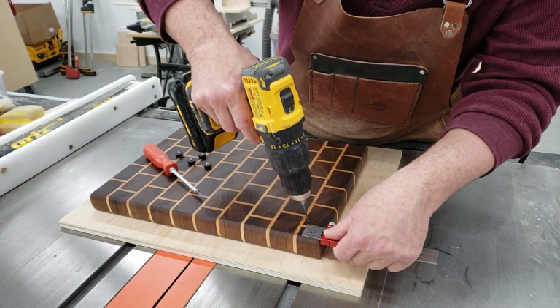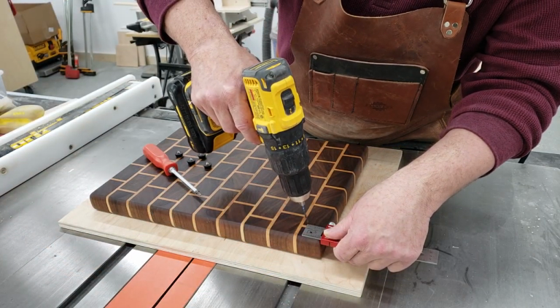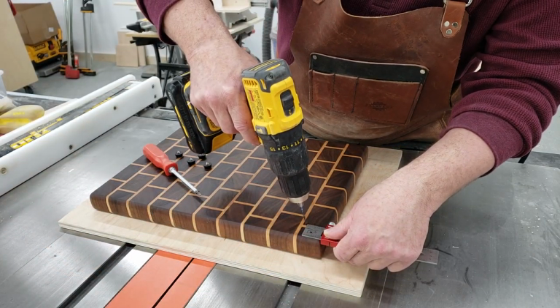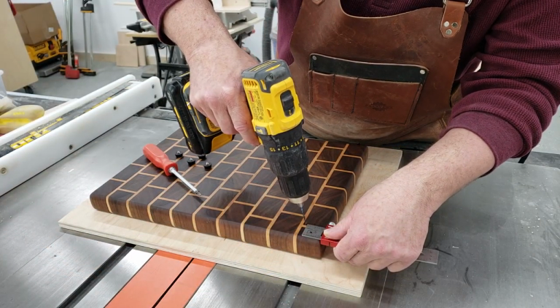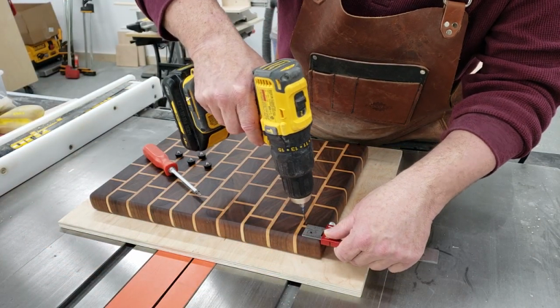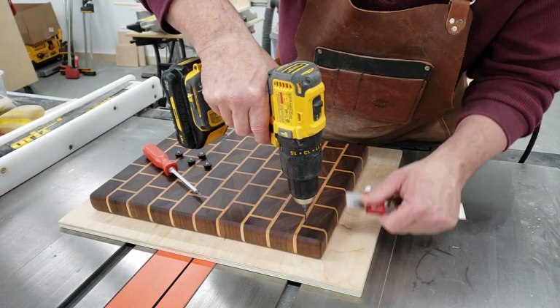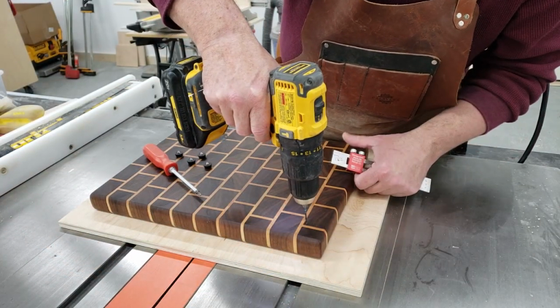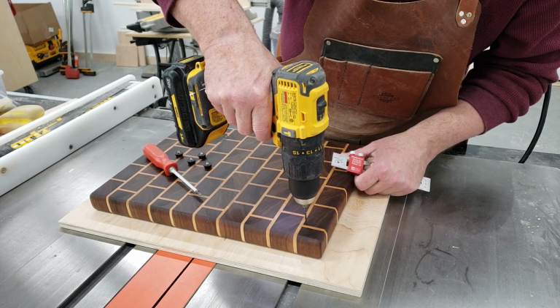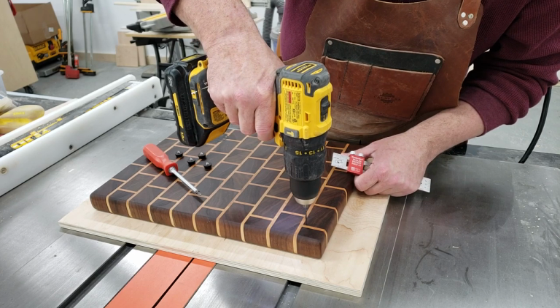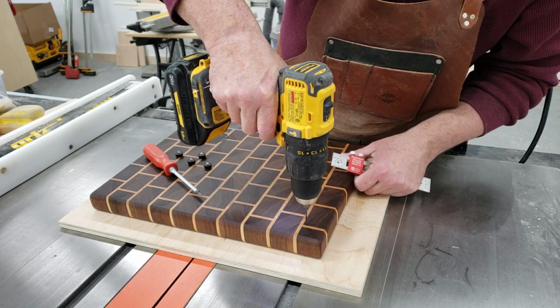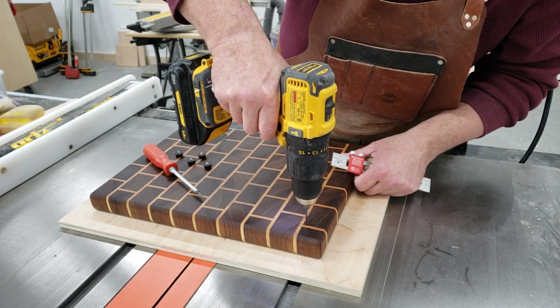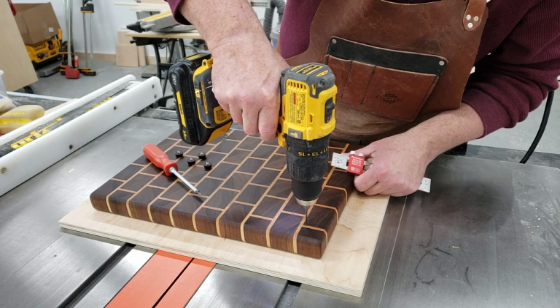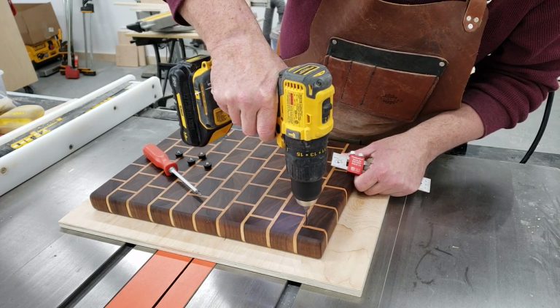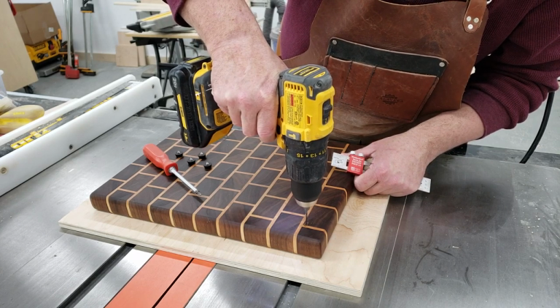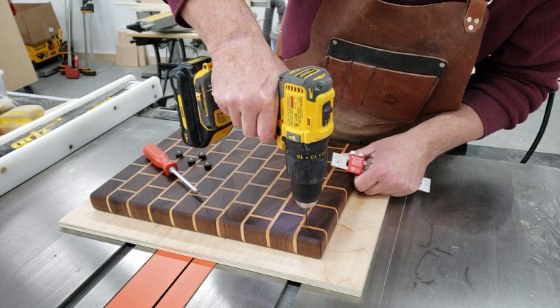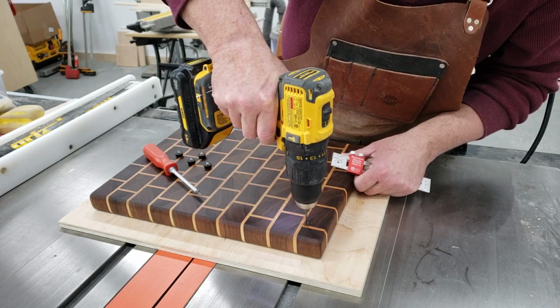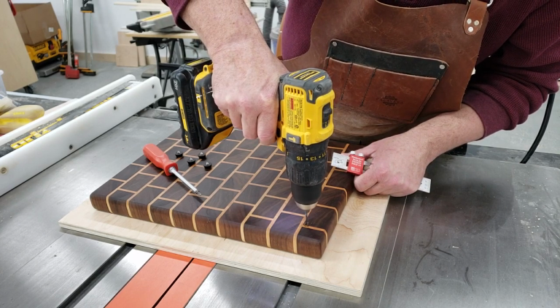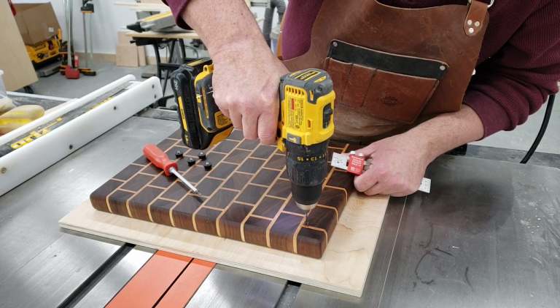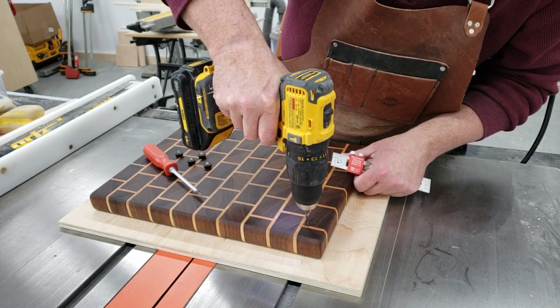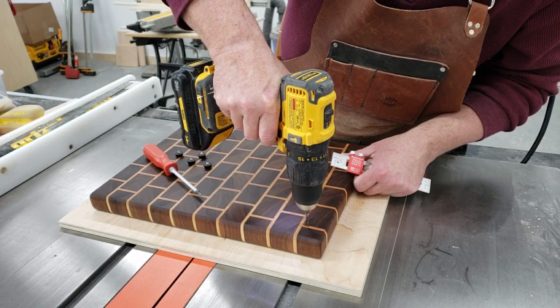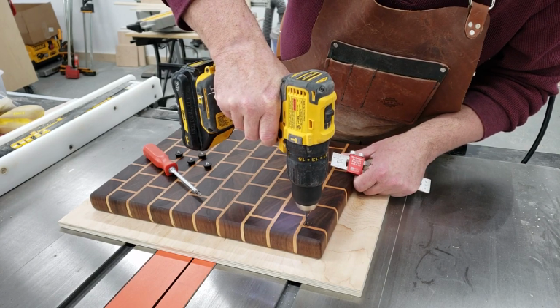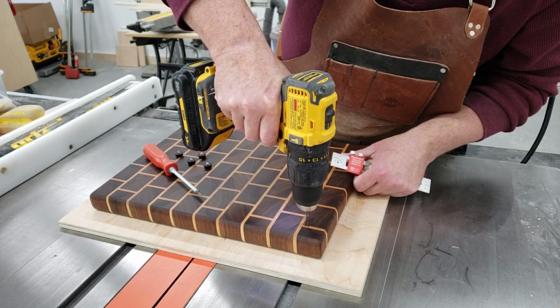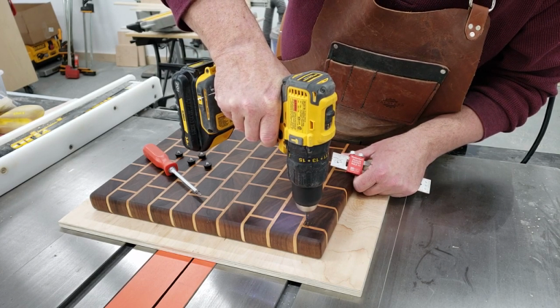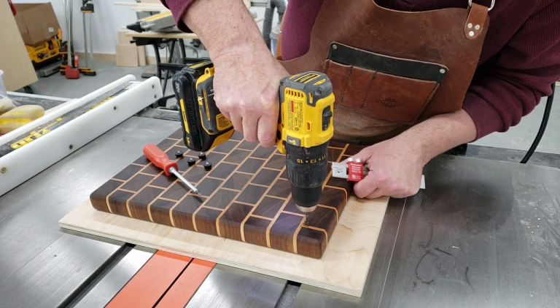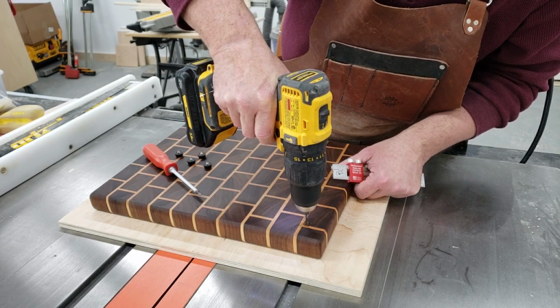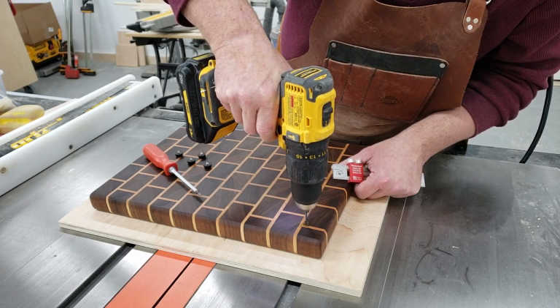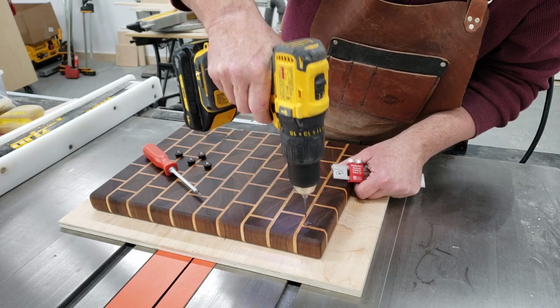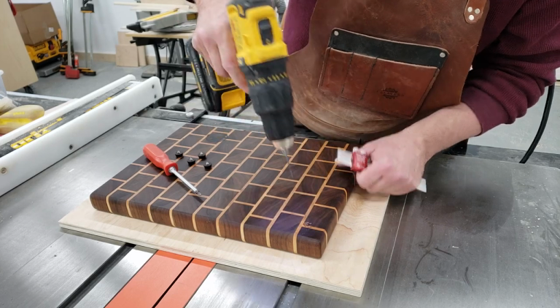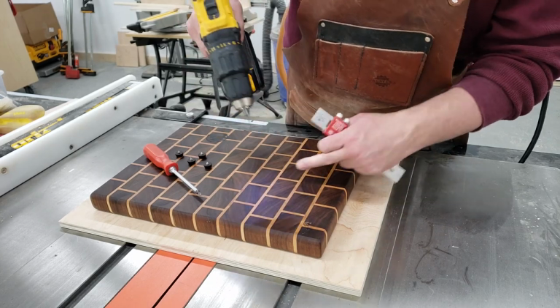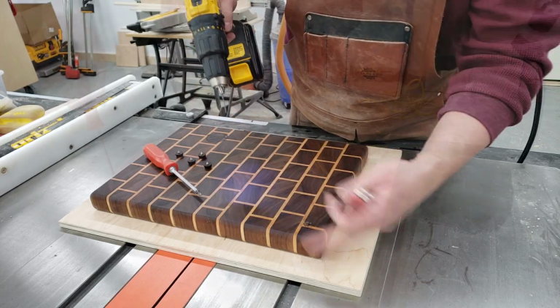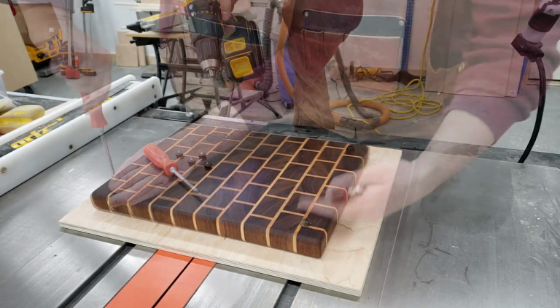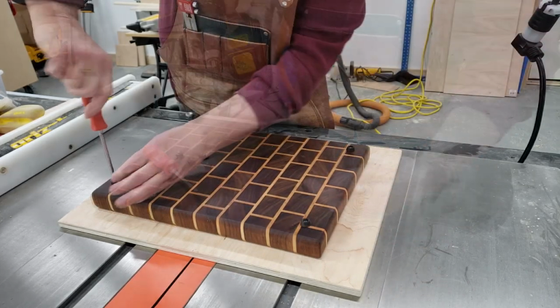Now I'm going to add some rubber feet to the bottom, simply using a ruler and putting them where I need — which I believe was an inch and a quarter from the edge.